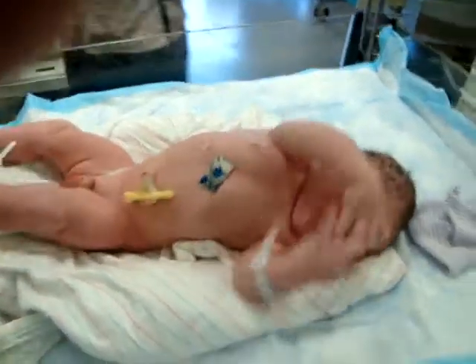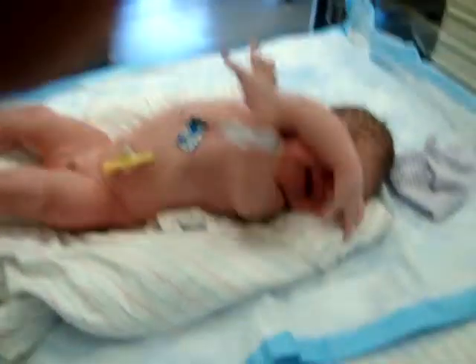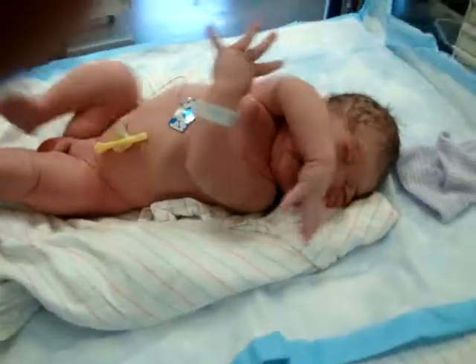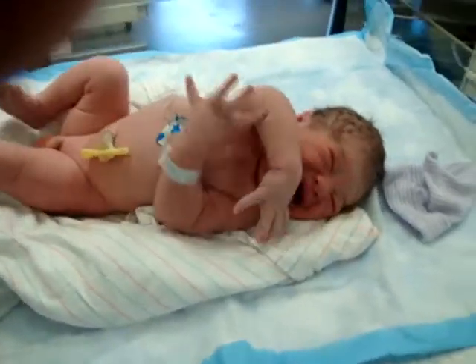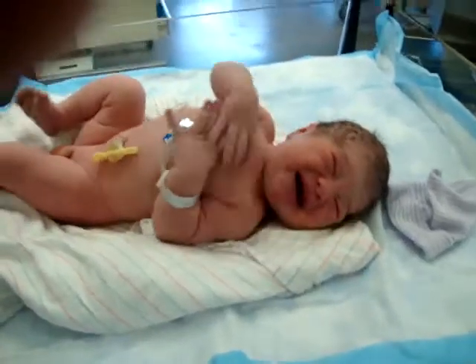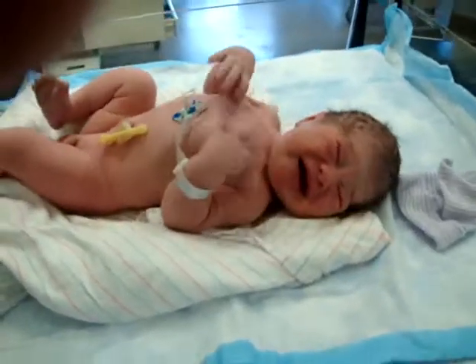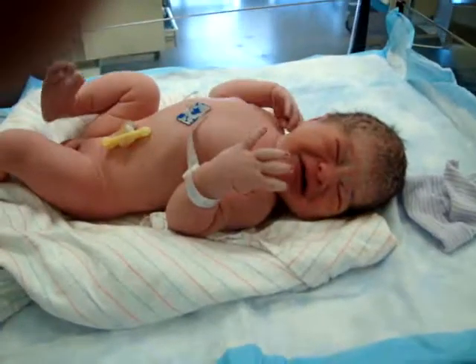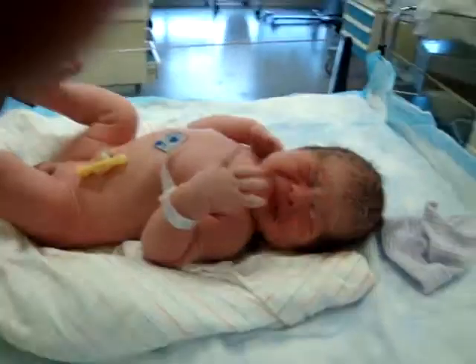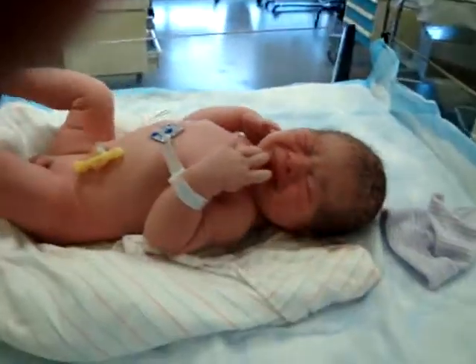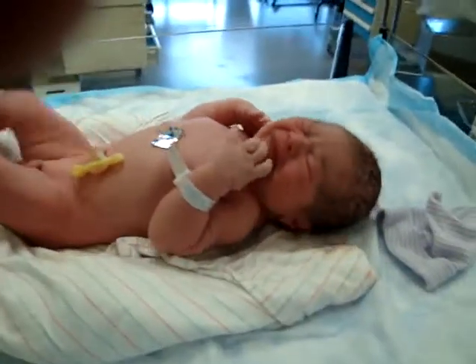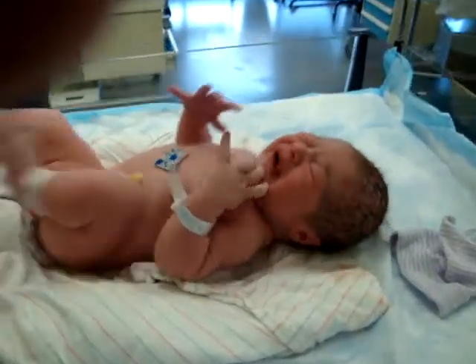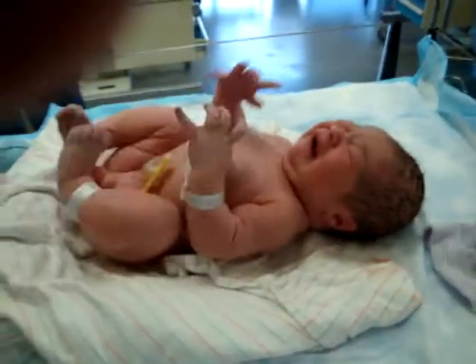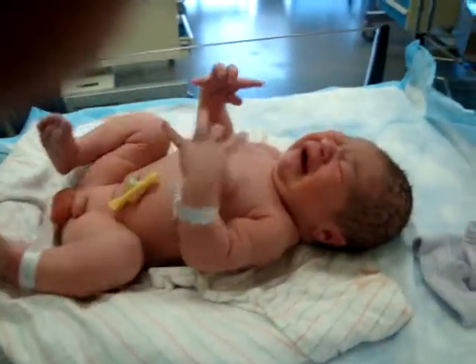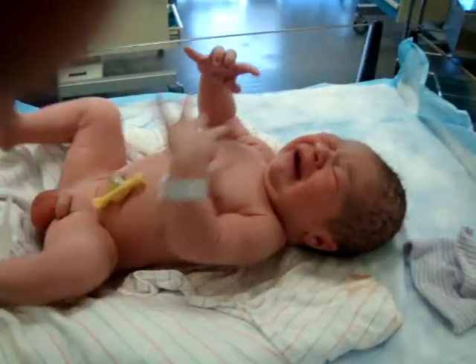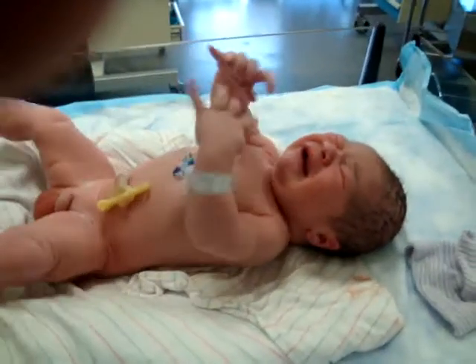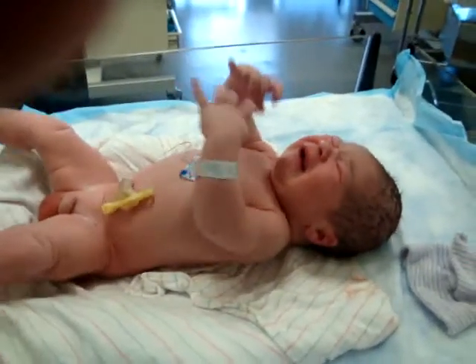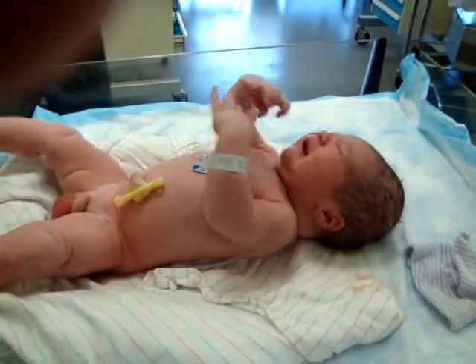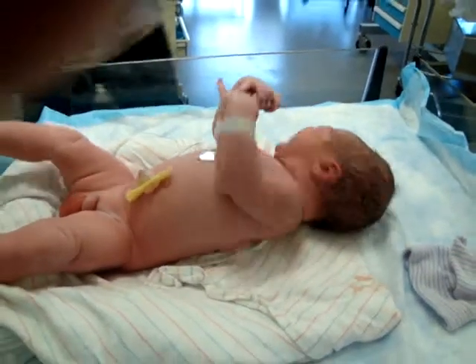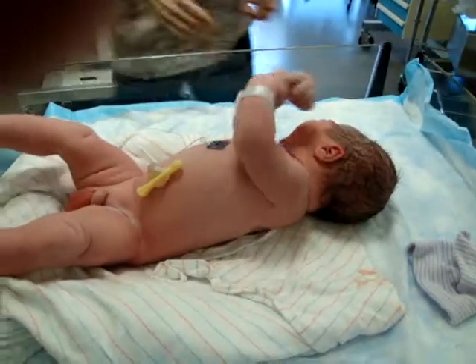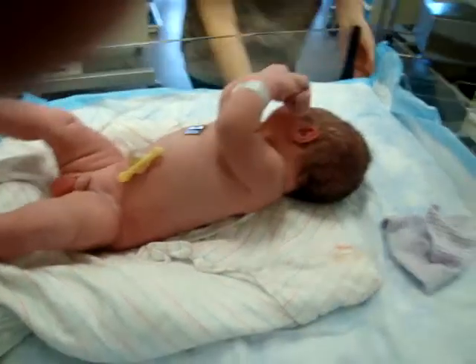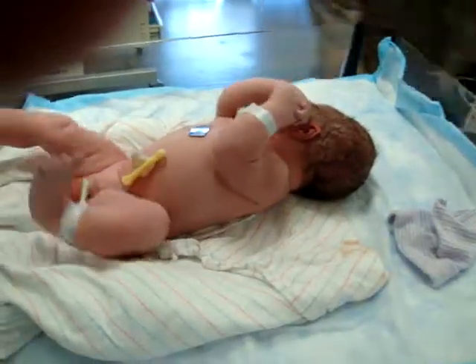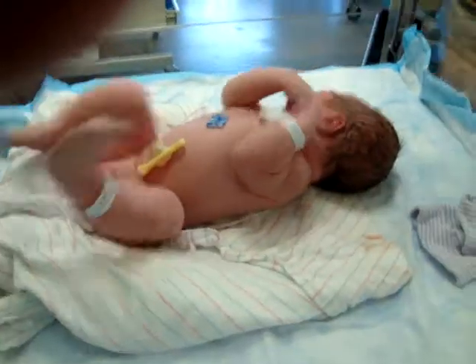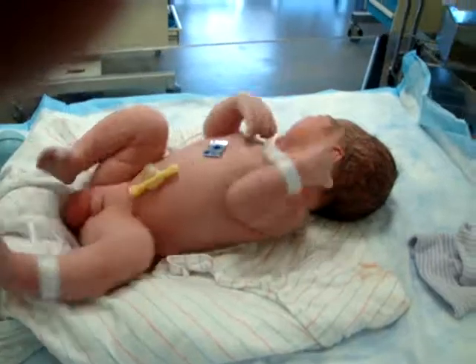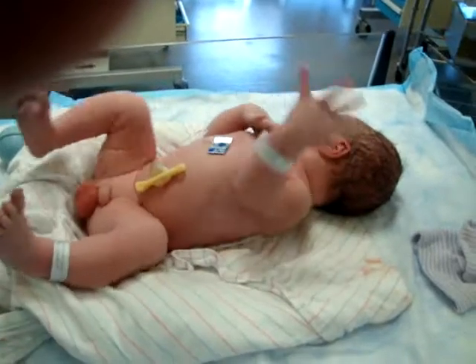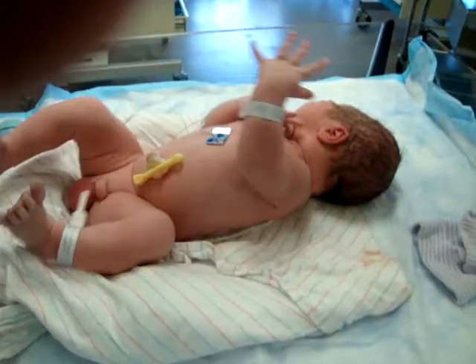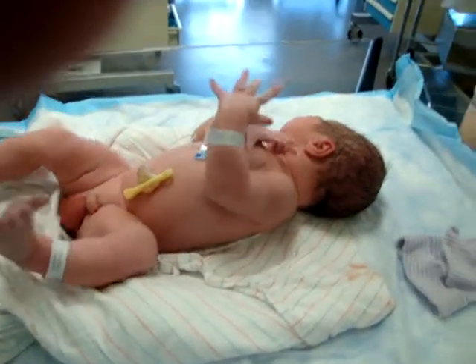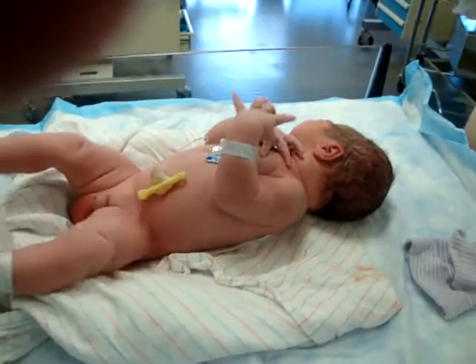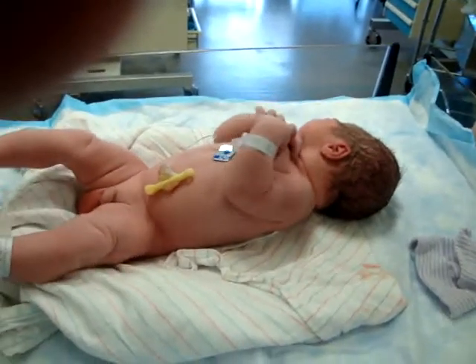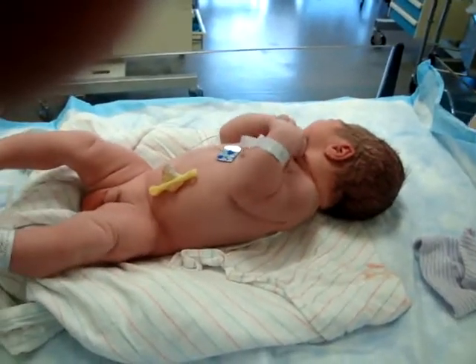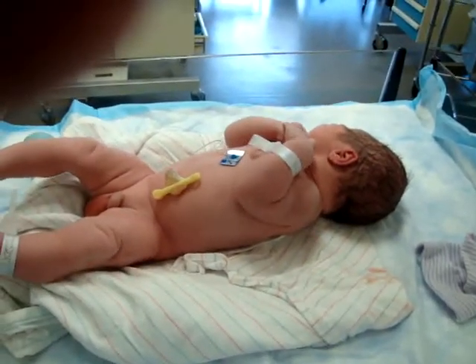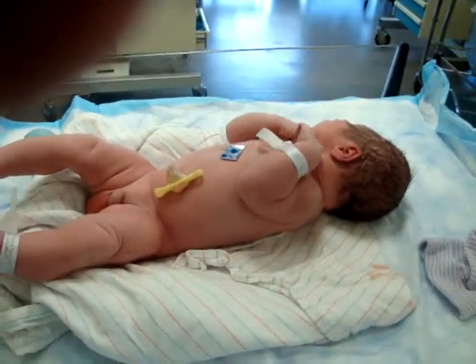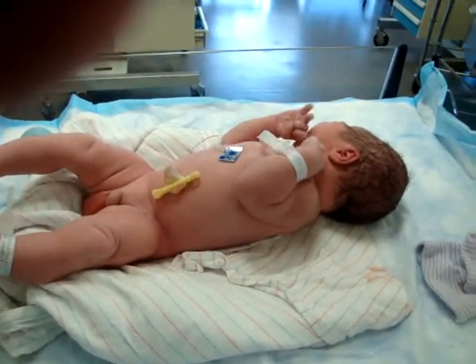Hi, Nicholas. Hi. You ready to meet your mommy? Length is 53 centimeters. Nicholas, give me a second — yeah, he's long.